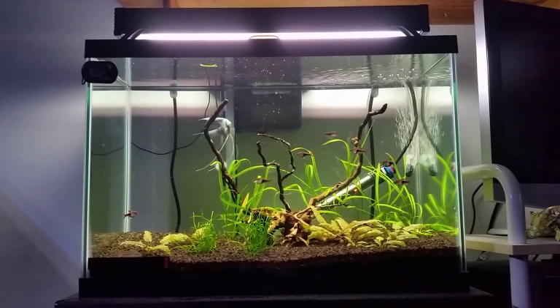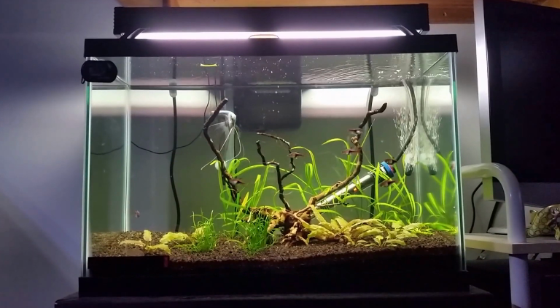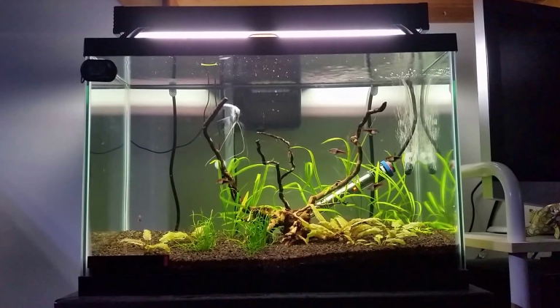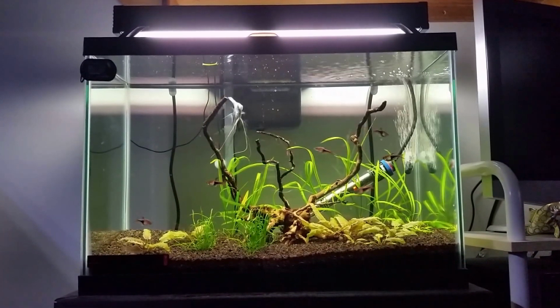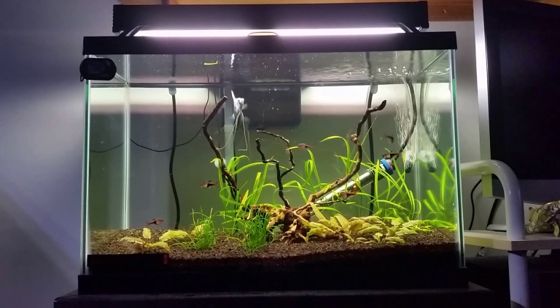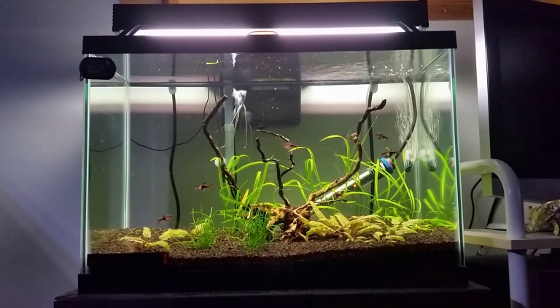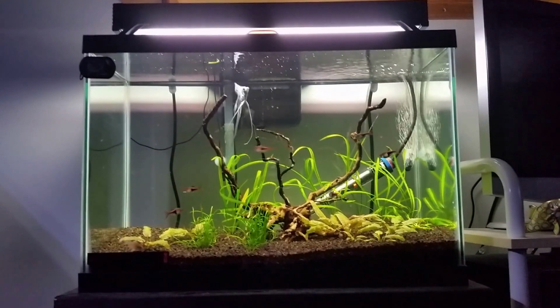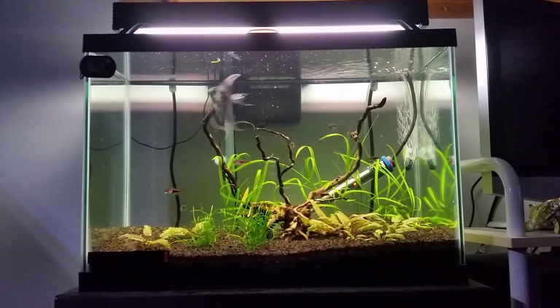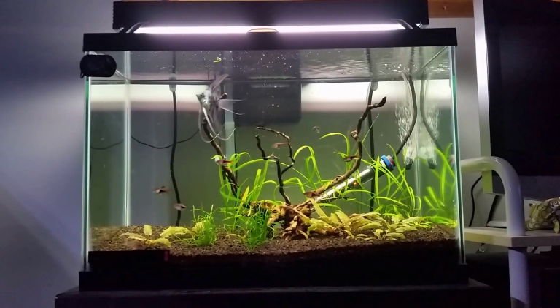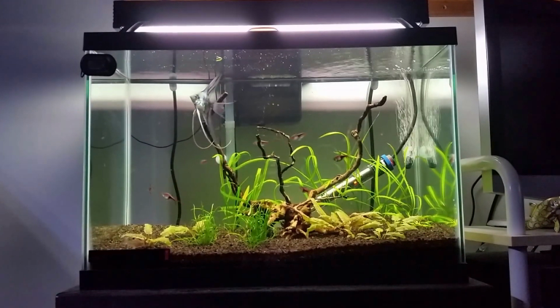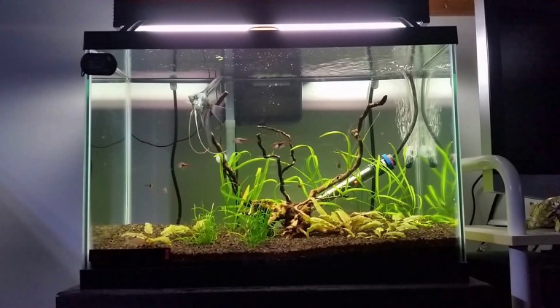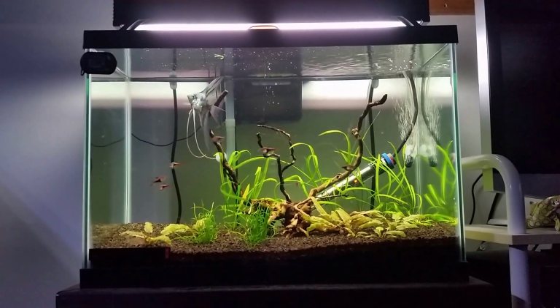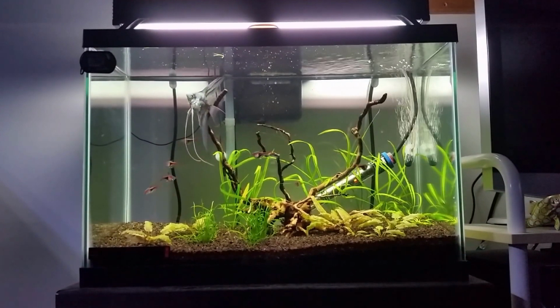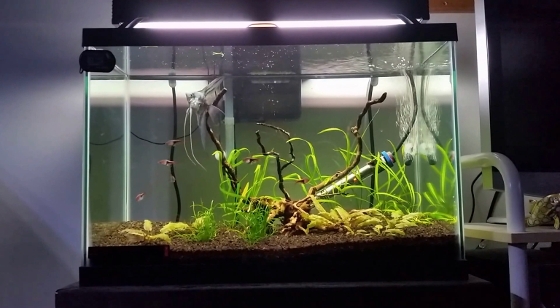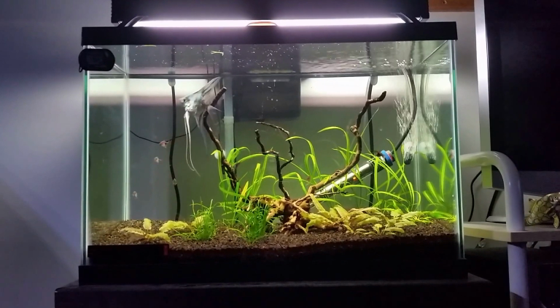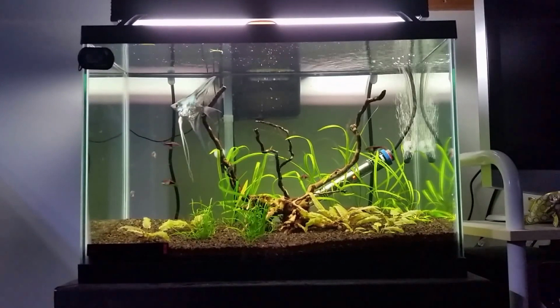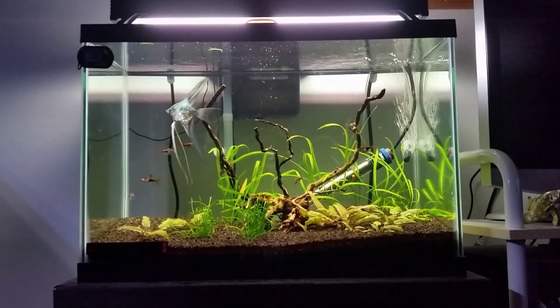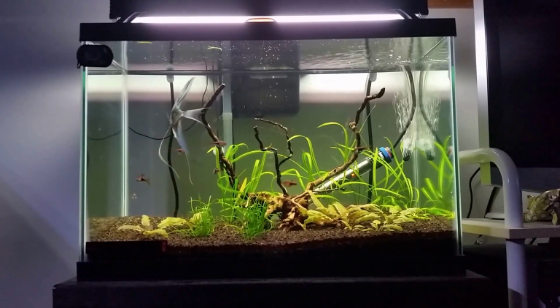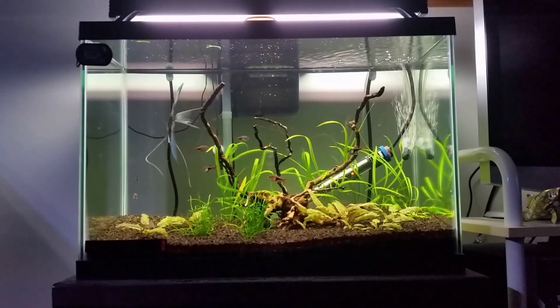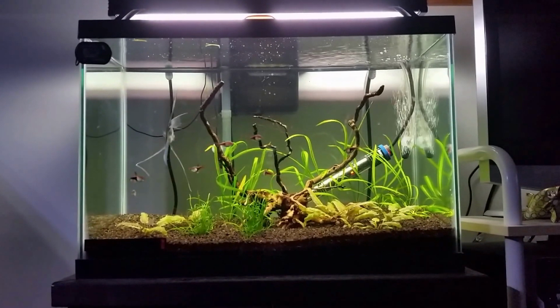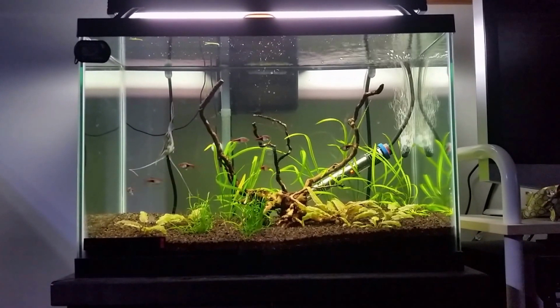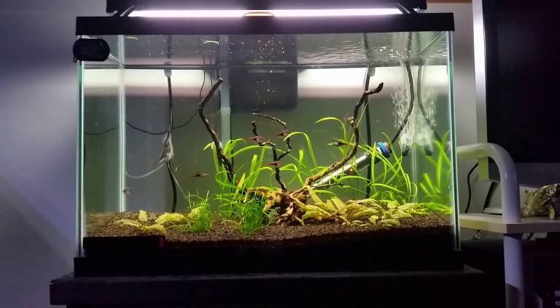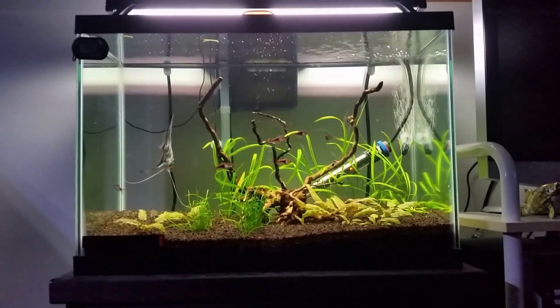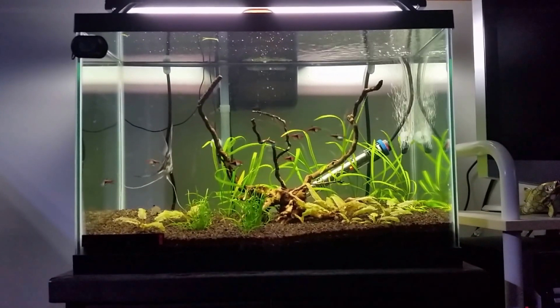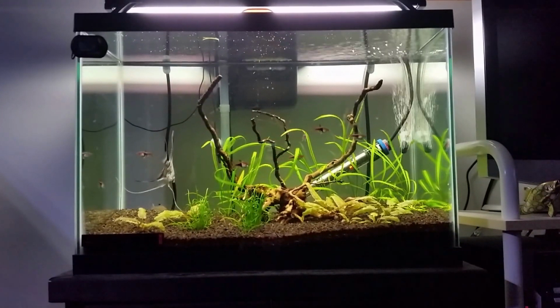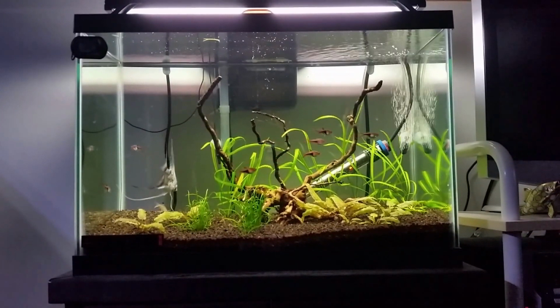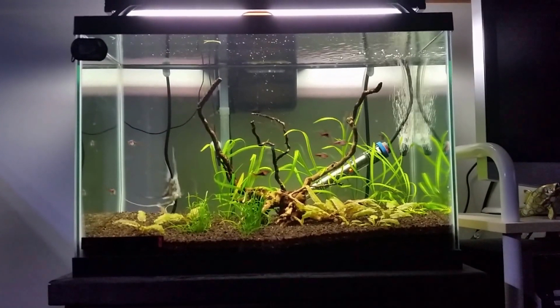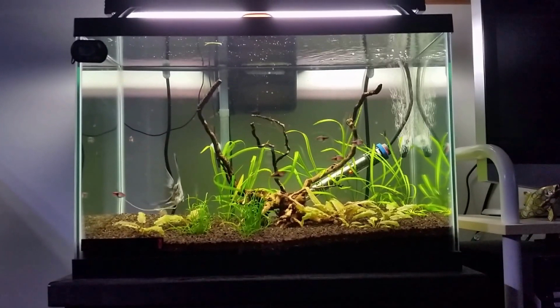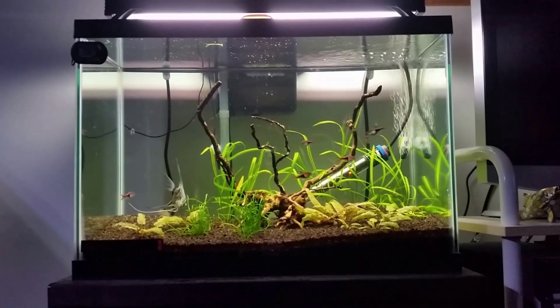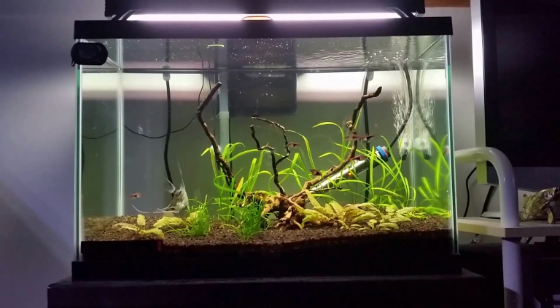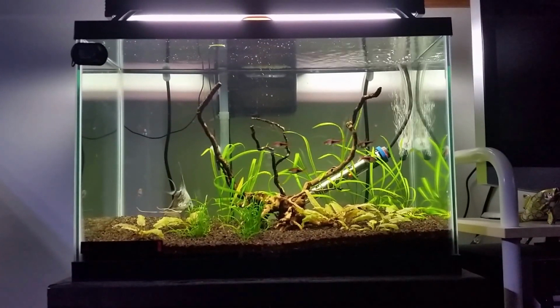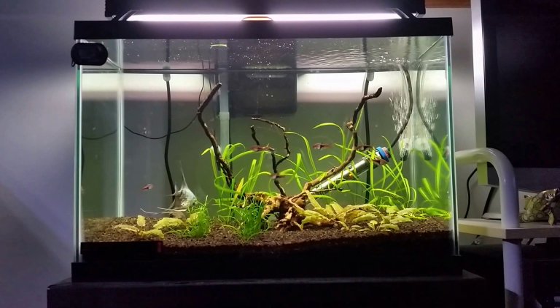Hey guys, Wes here. I'm going to try and keep my video schedule a little more consistent, so I'm going to do a 20-gallon update for you guys.